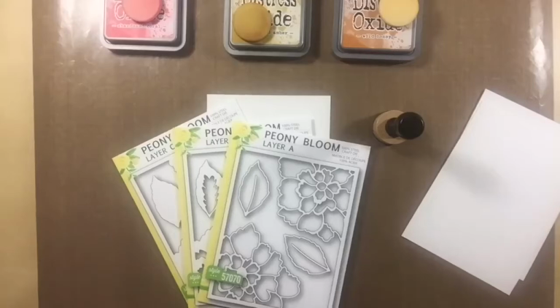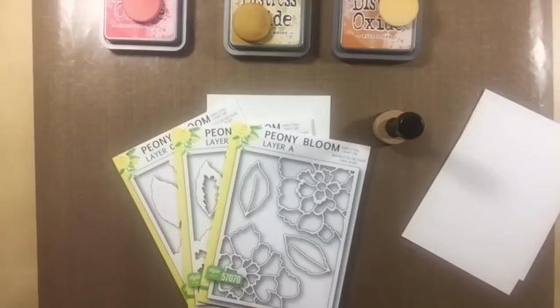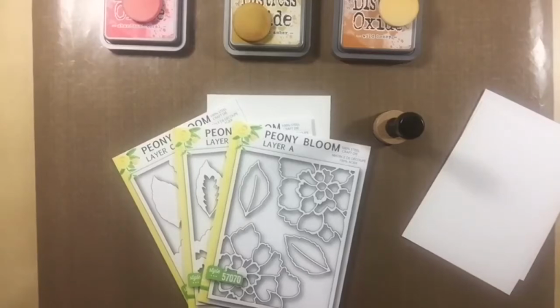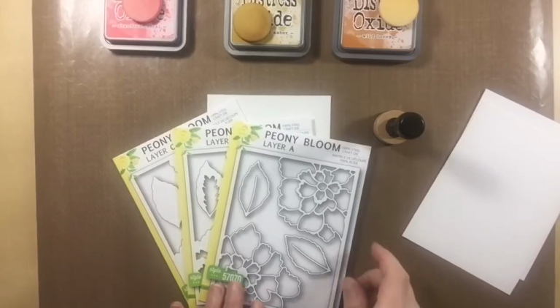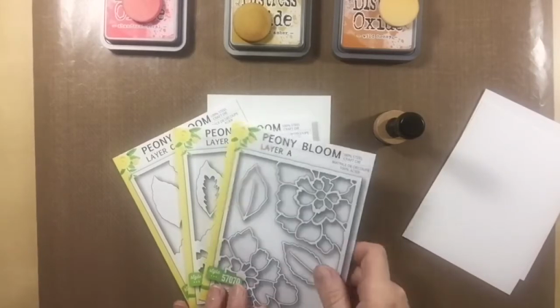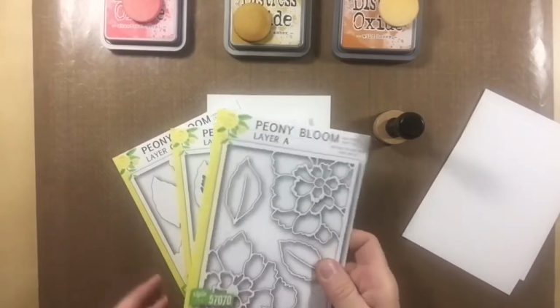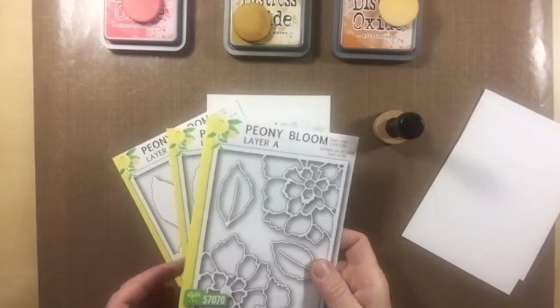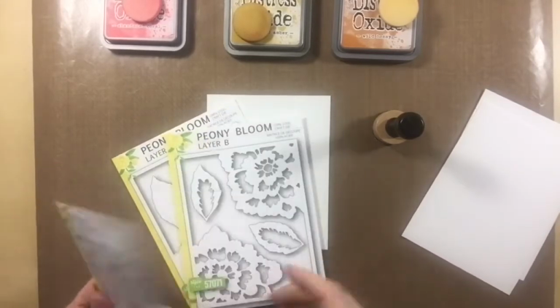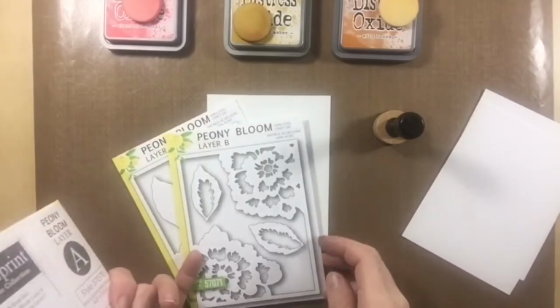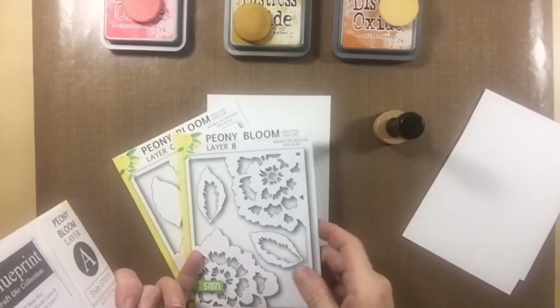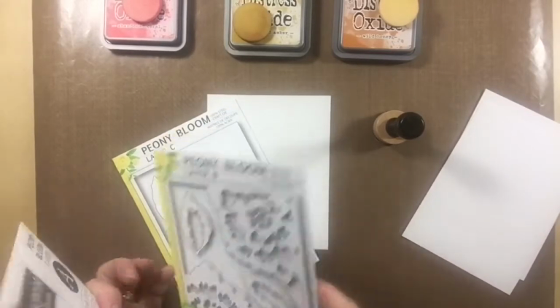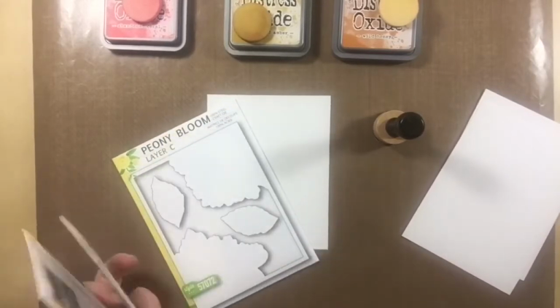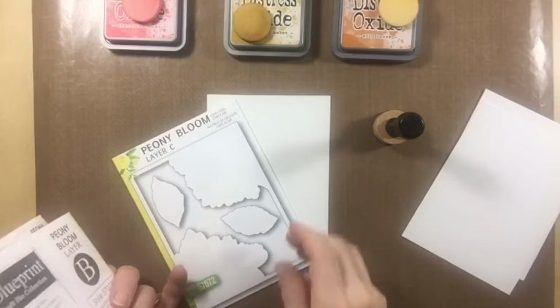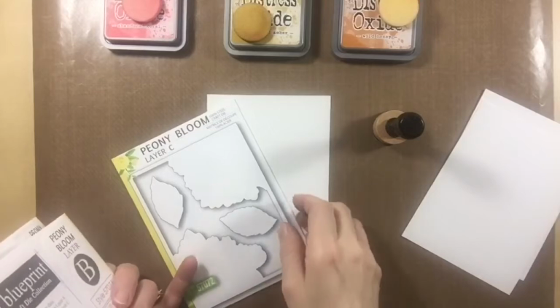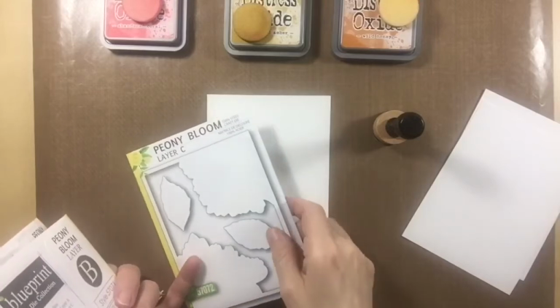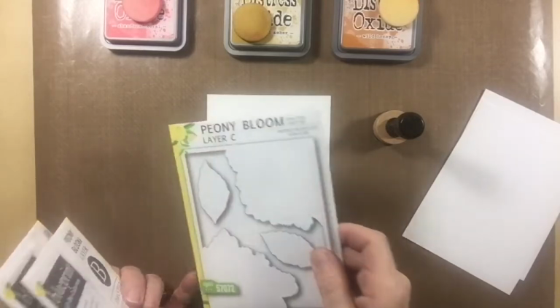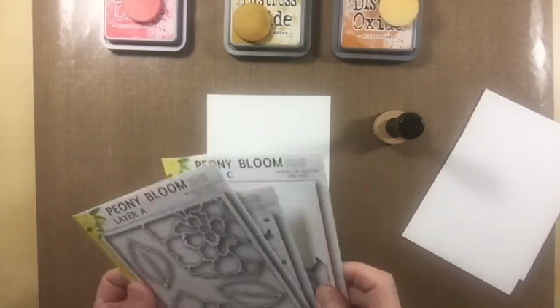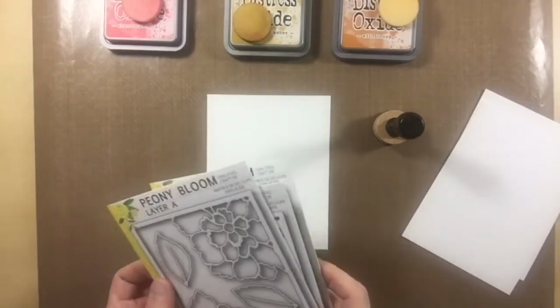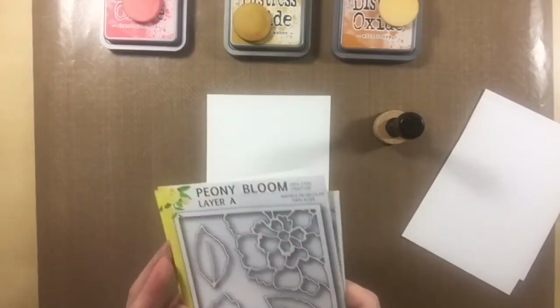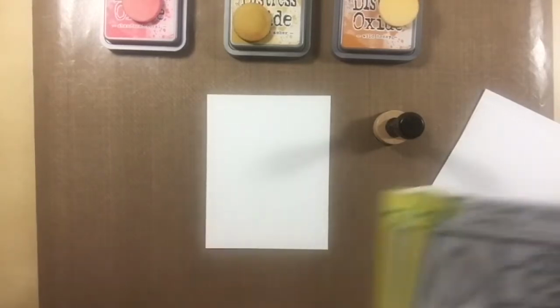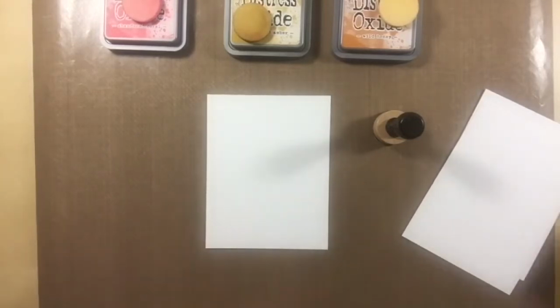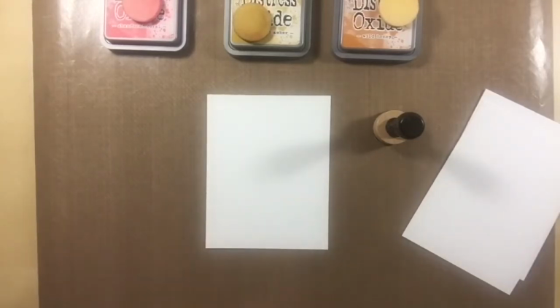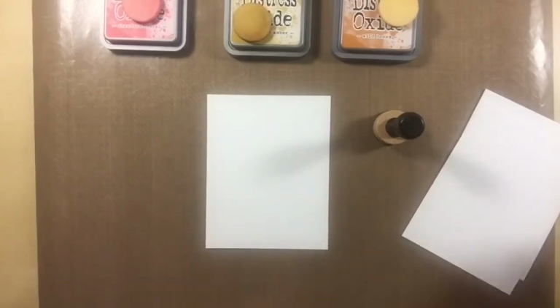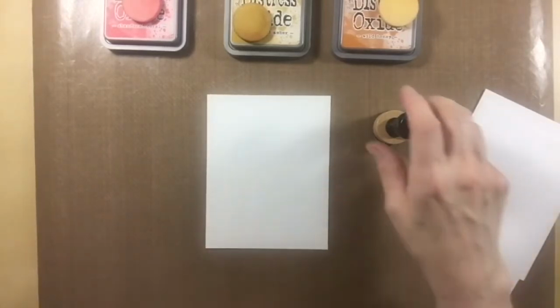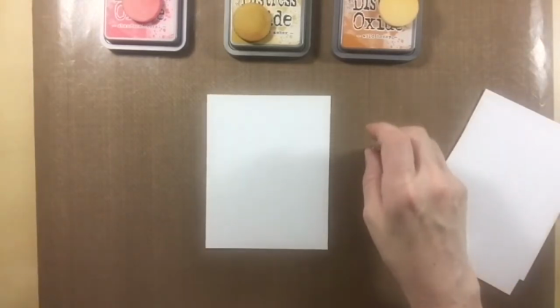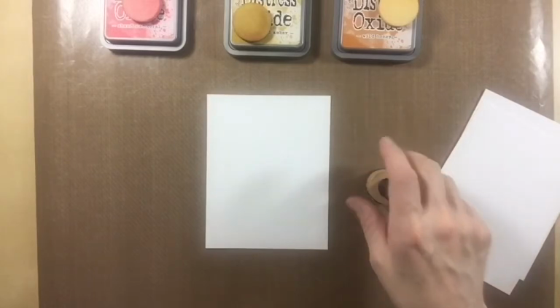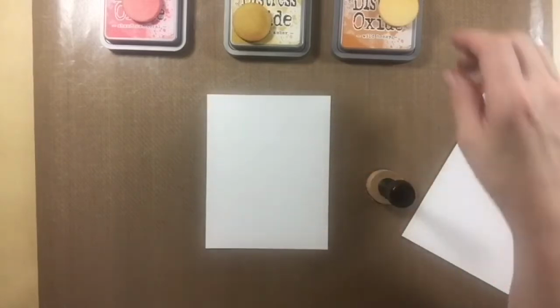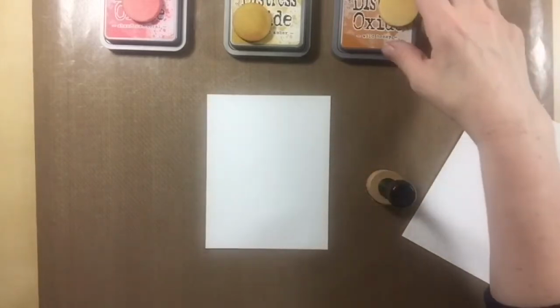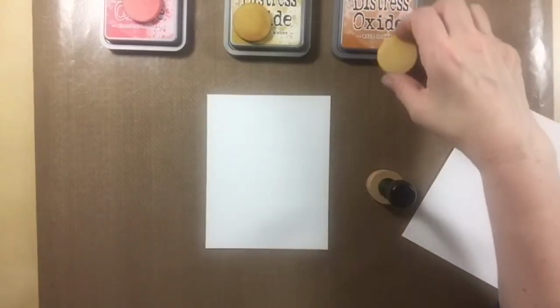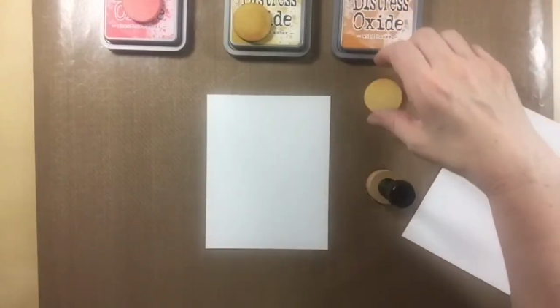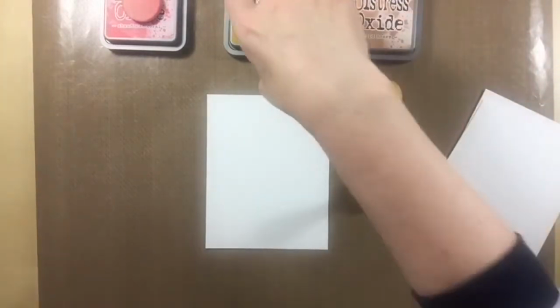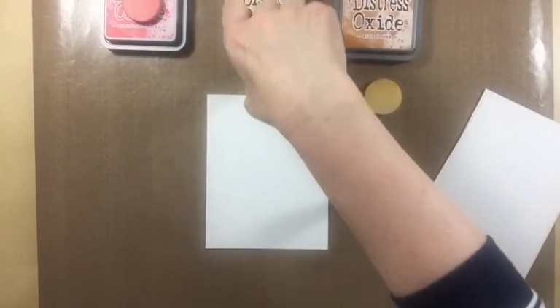Hi, it's Tracy here to share with you another way to use the Birch Press Design Peony Bloom Stackable Dyes. I'm using Distress Oxide inks to create three backgrounds. I chose Abandoned Coral, Fossilized Amber, and Wild Honey.